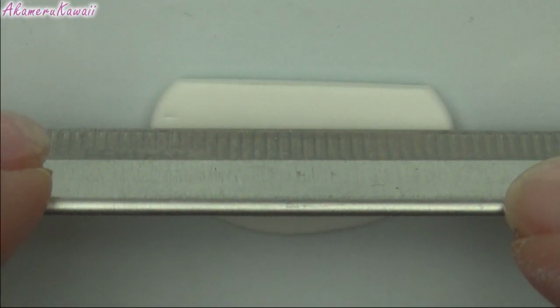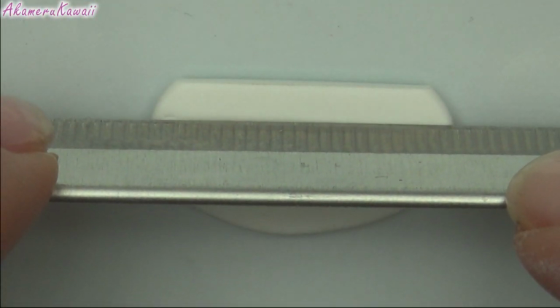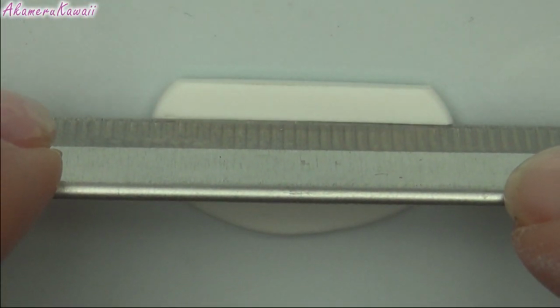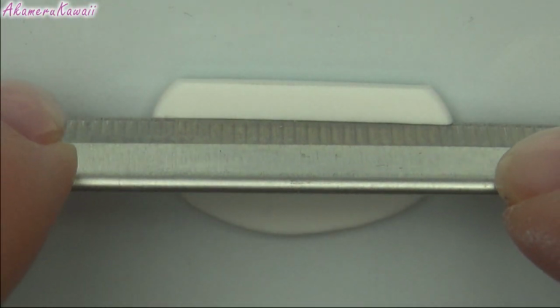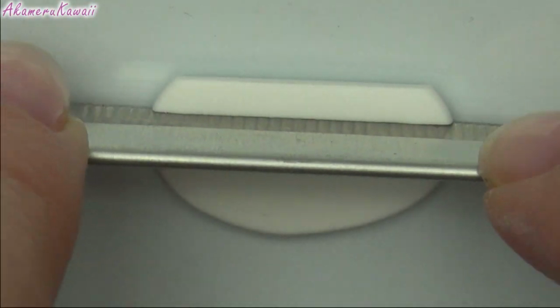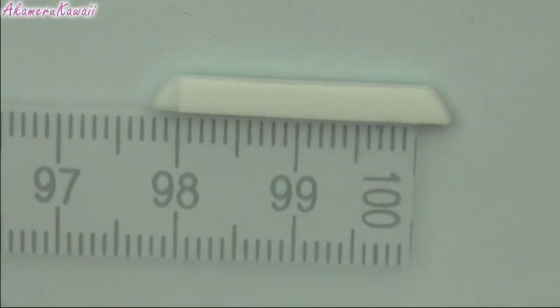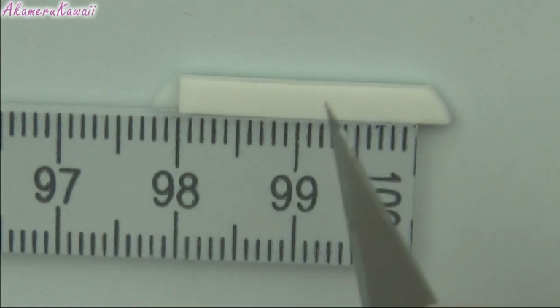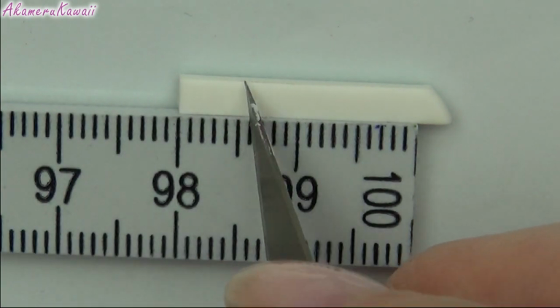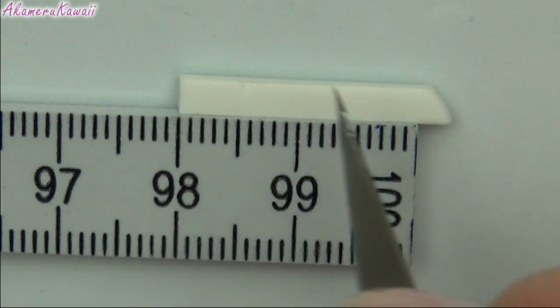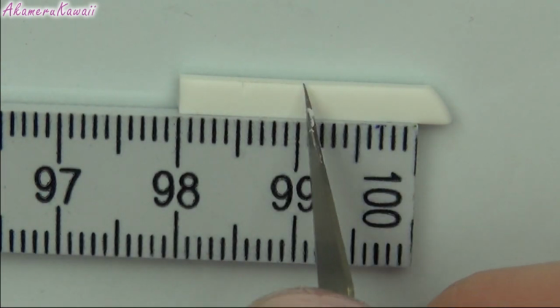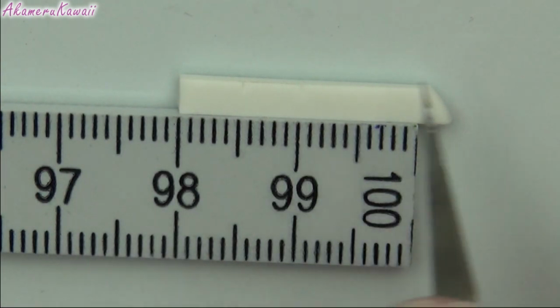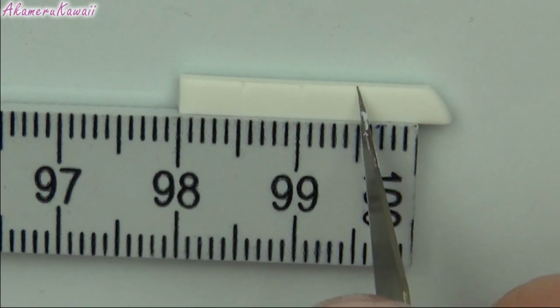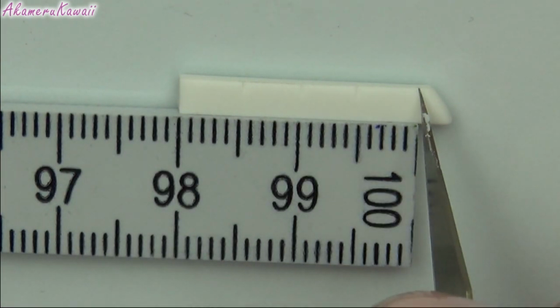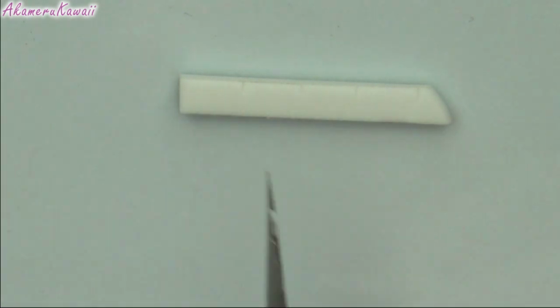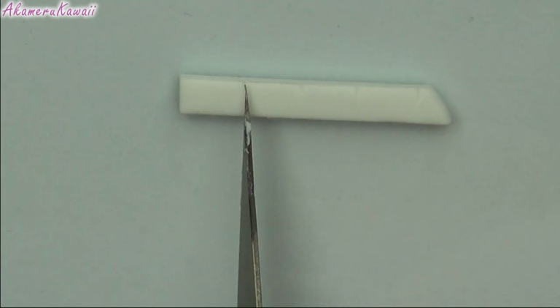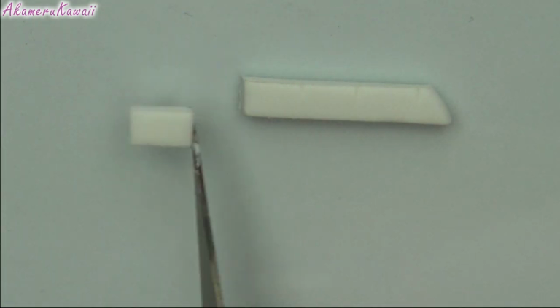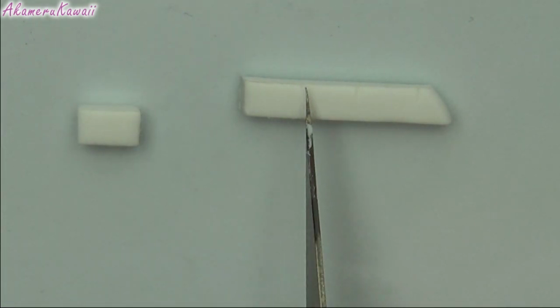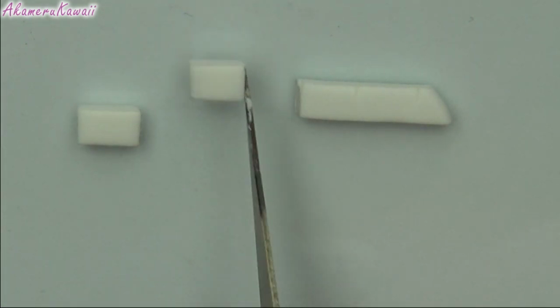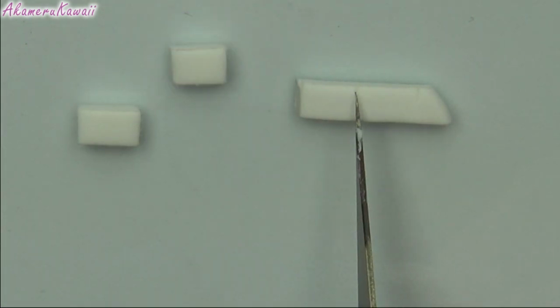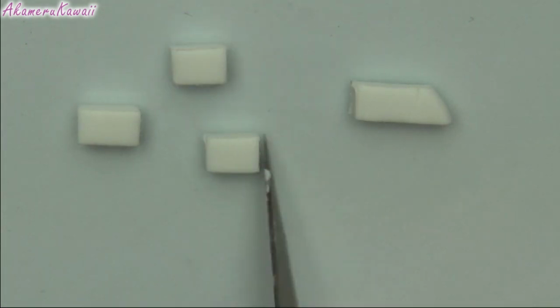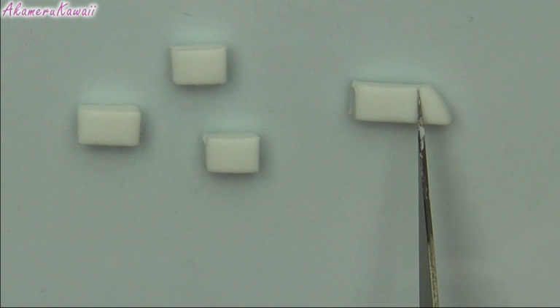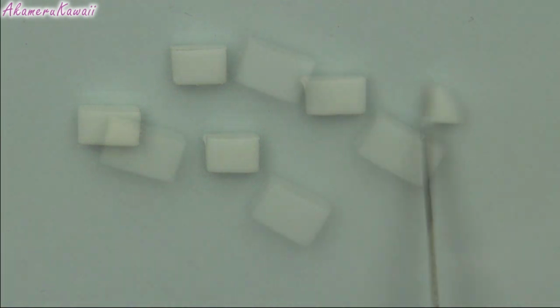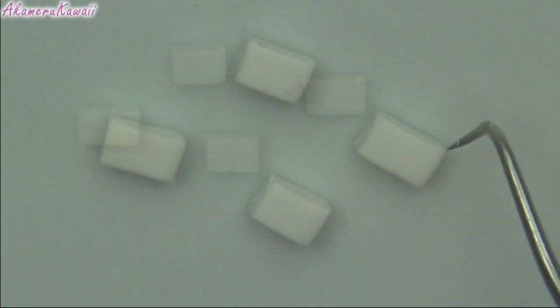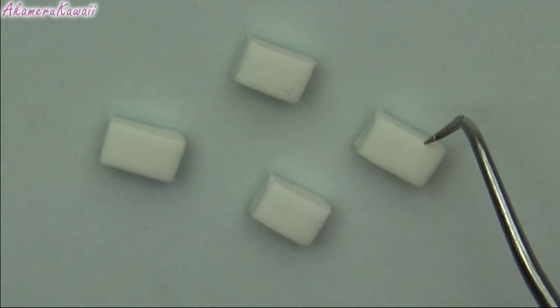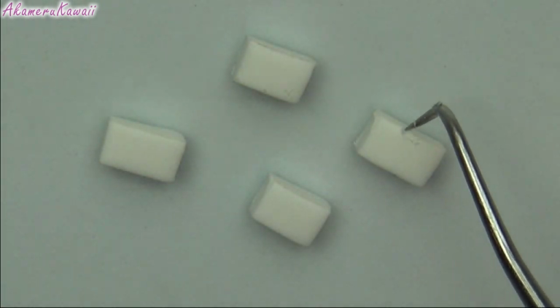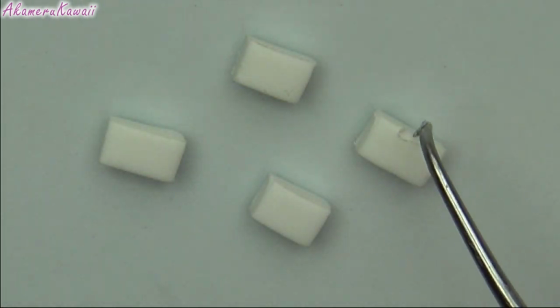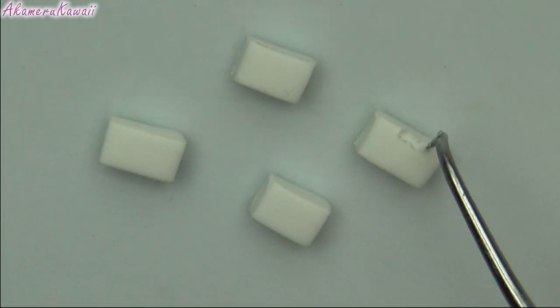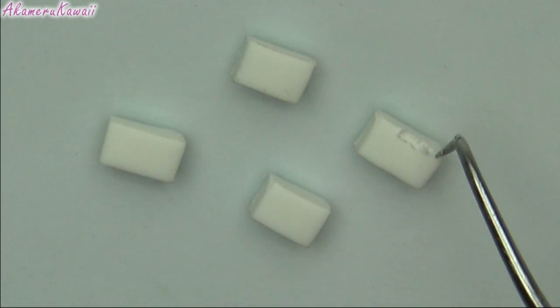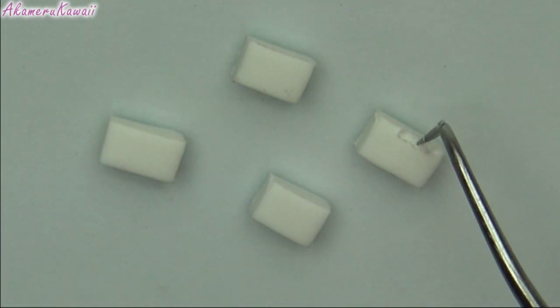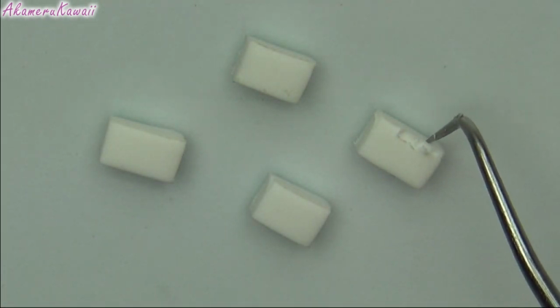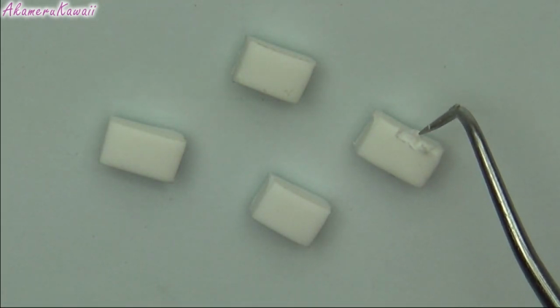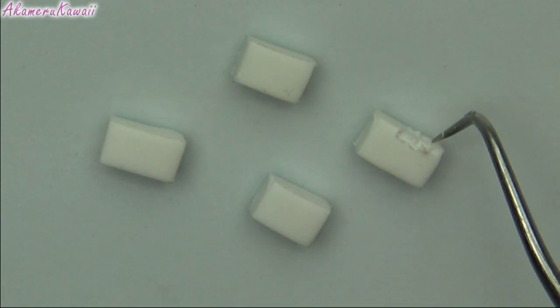To make the rice, roll out some white and cut squares. Mine are about 5mm x 2.5mm long. Use a needle tool to mess up the surface while keeping the shape.